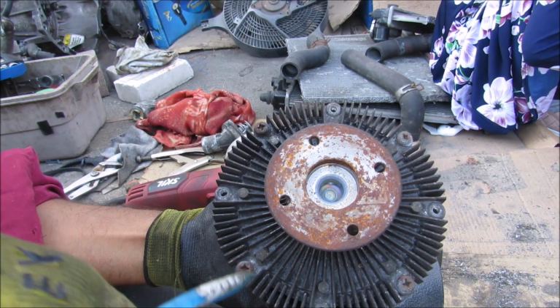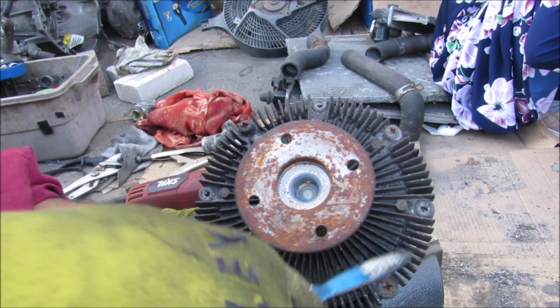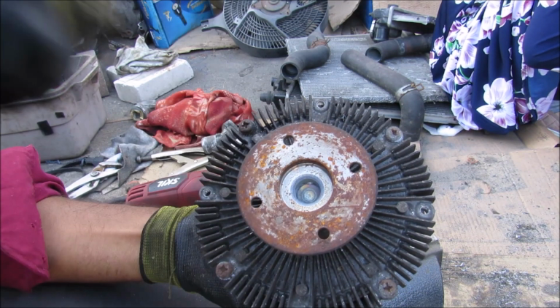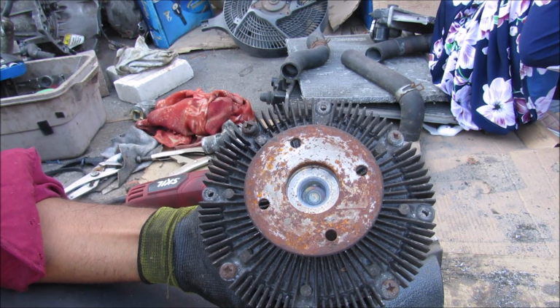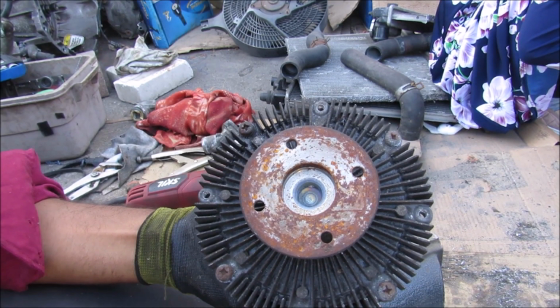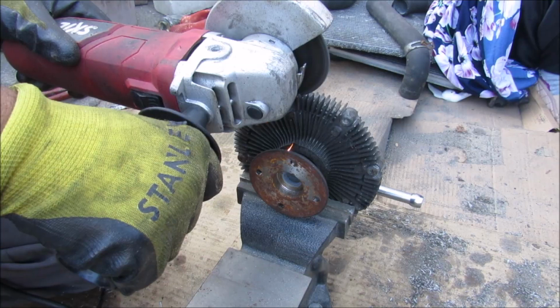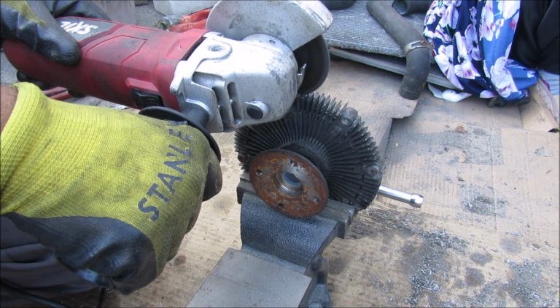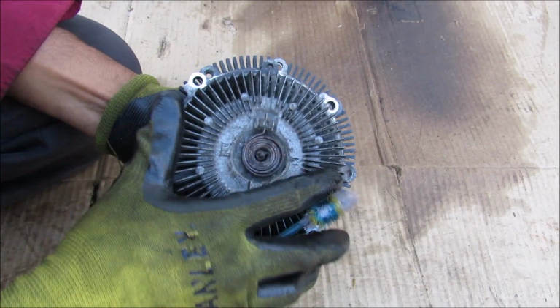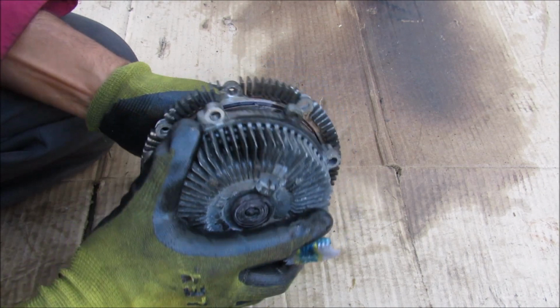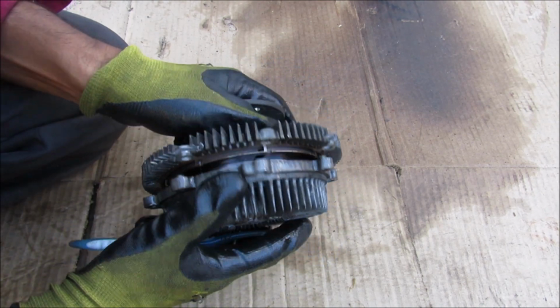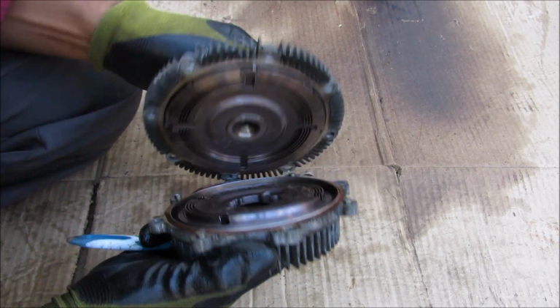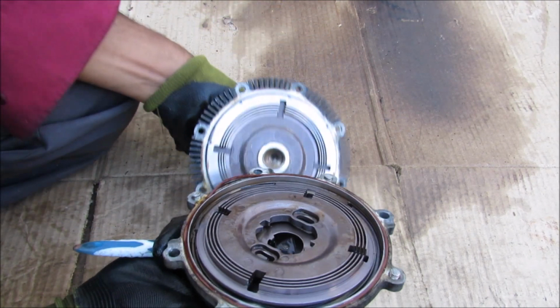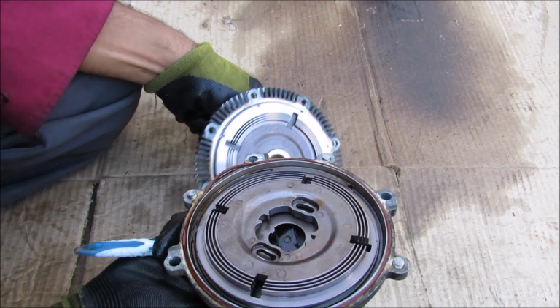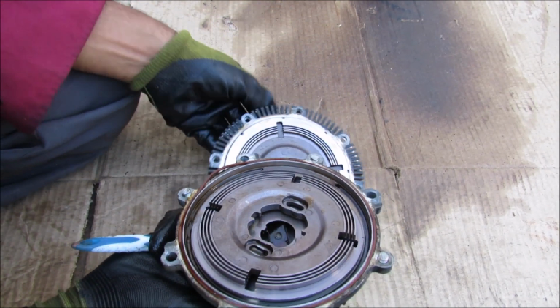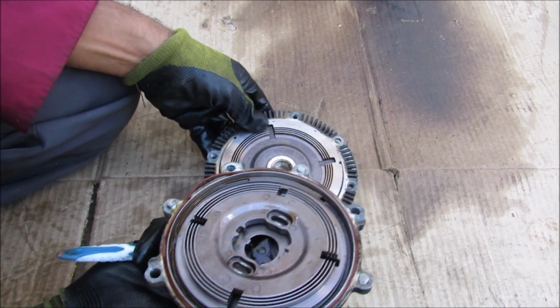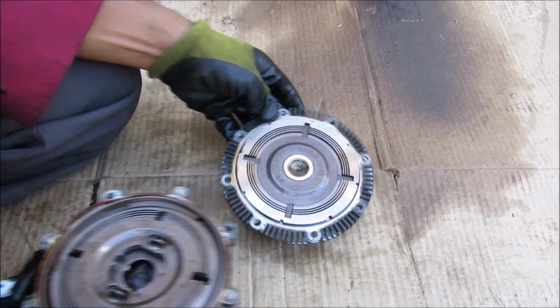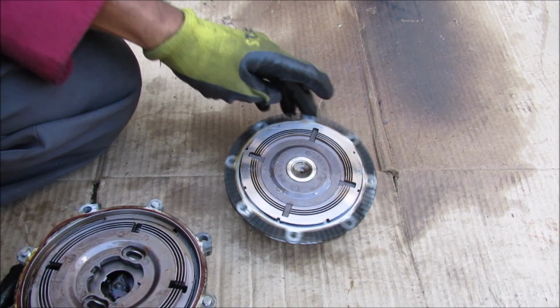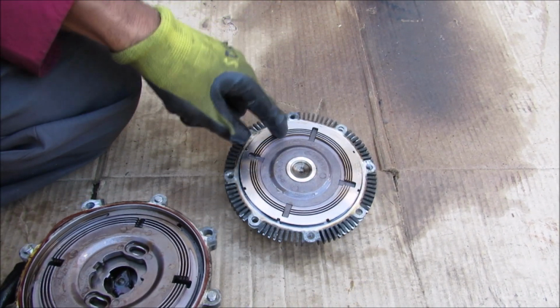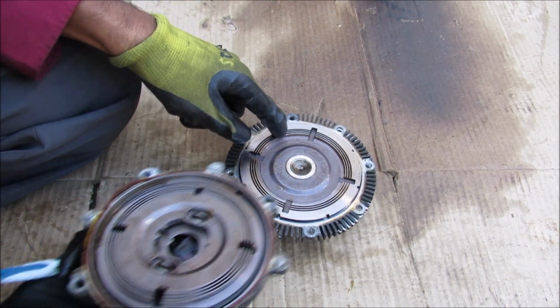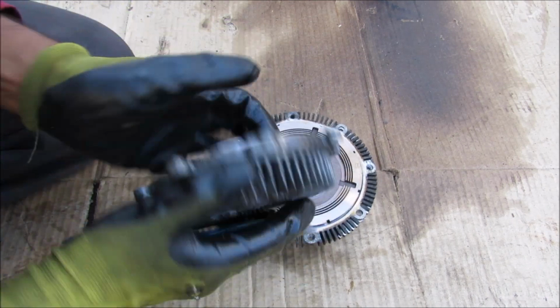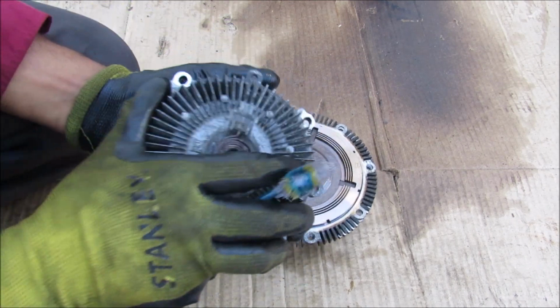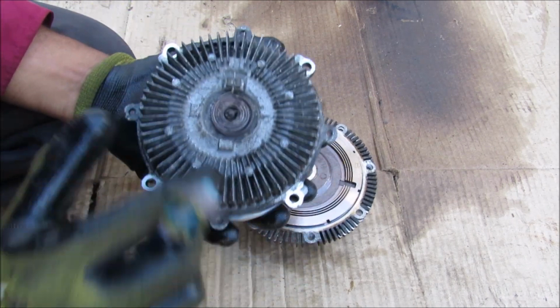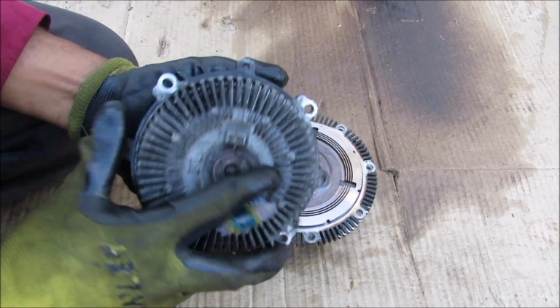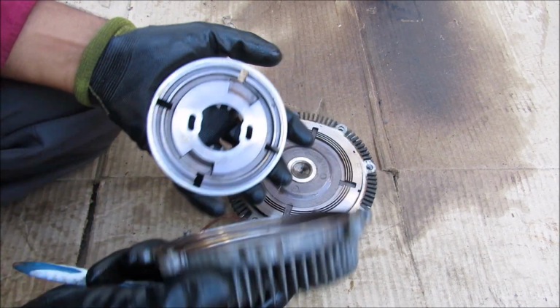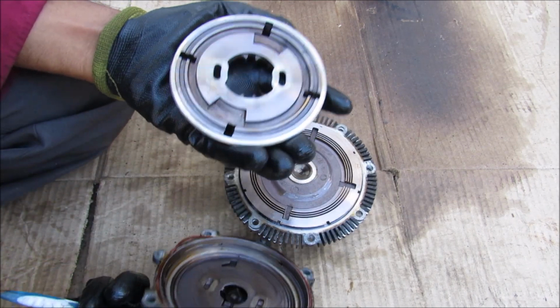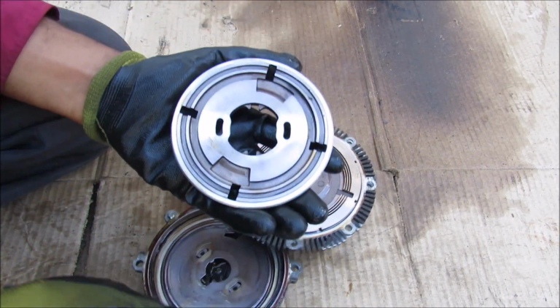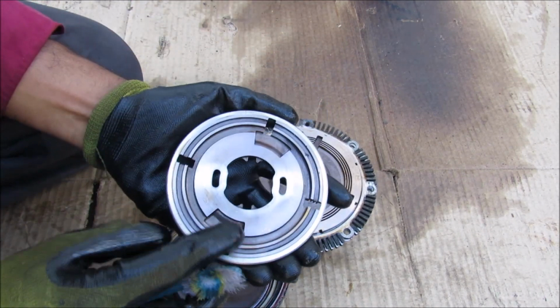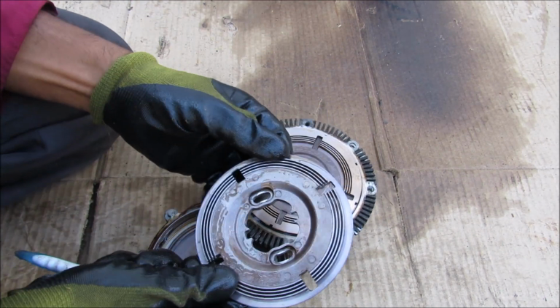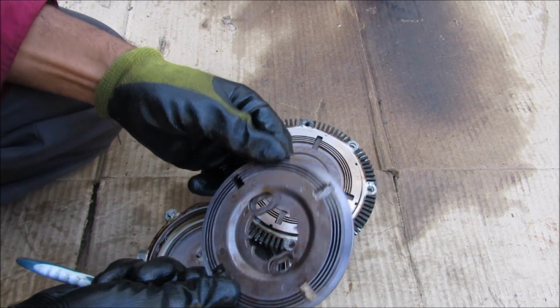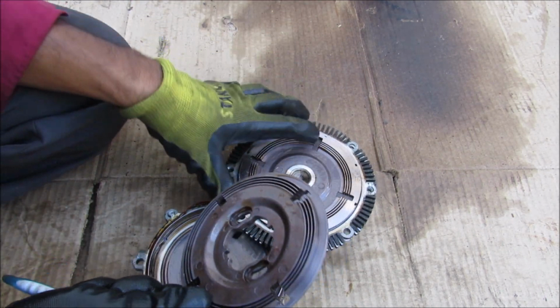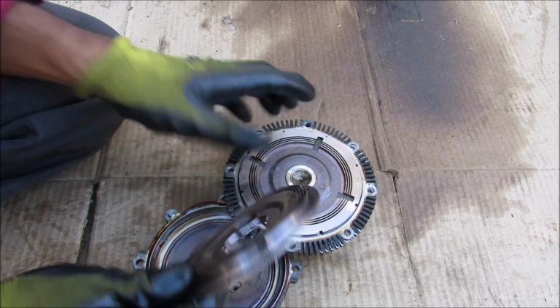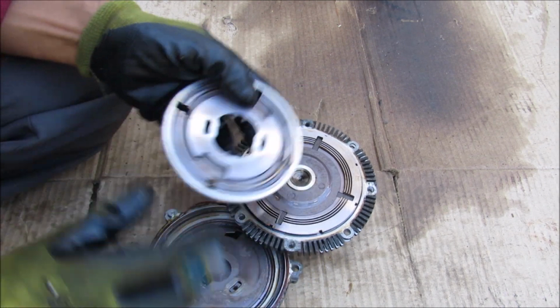These are pretty rusted shut so we're going to have to cut this open. Opening it up, we can see we have basically three pieces: the input shaft, the output part that's attached to the fan, and a piece in the middle that locks up the inside and the outside.